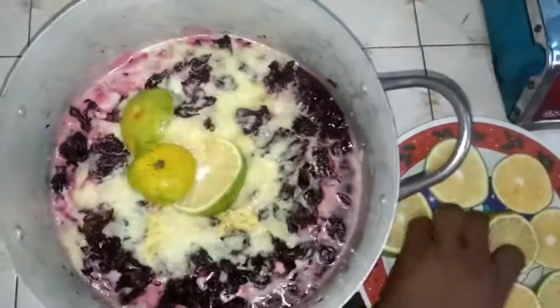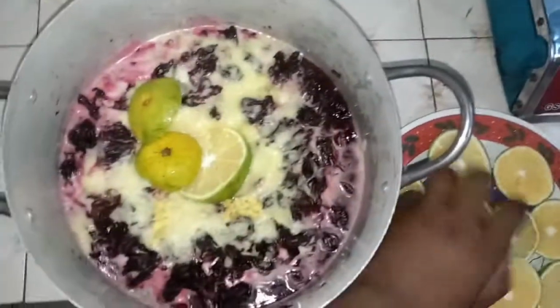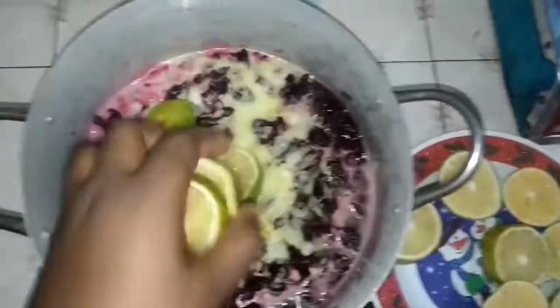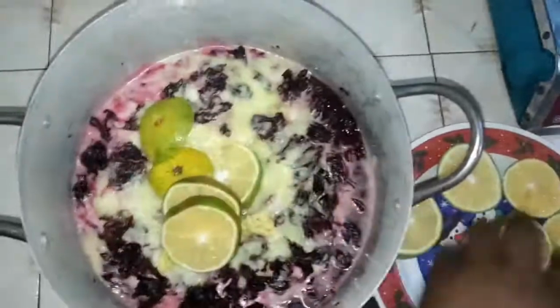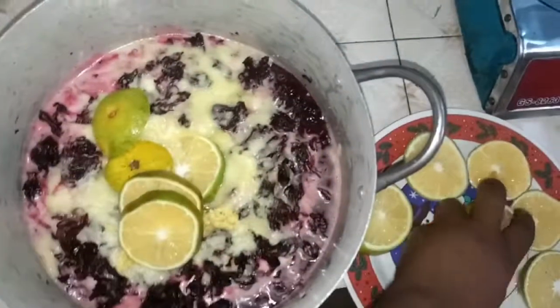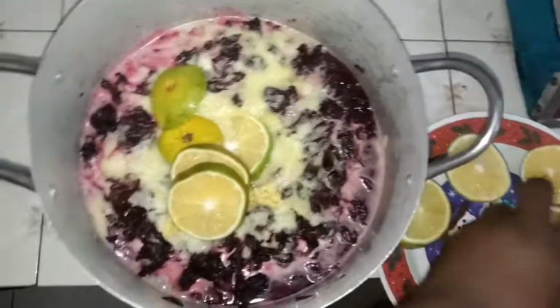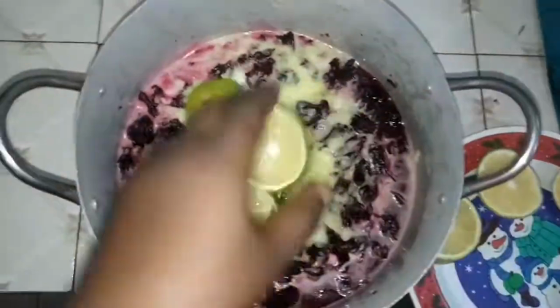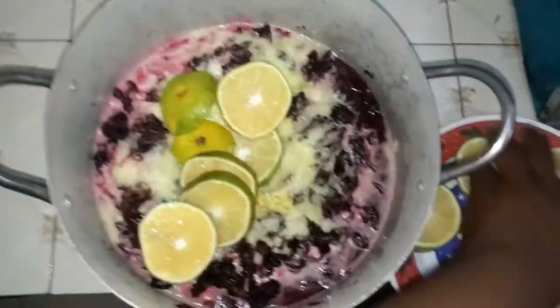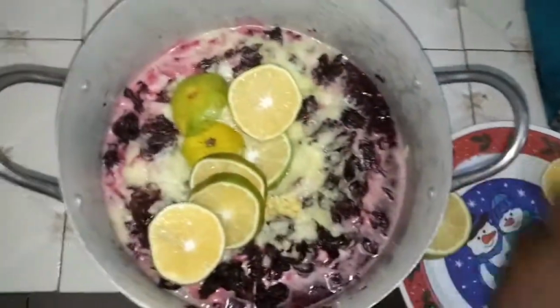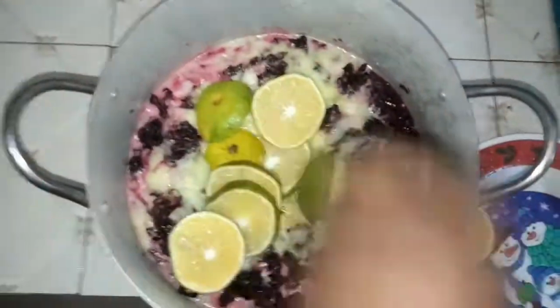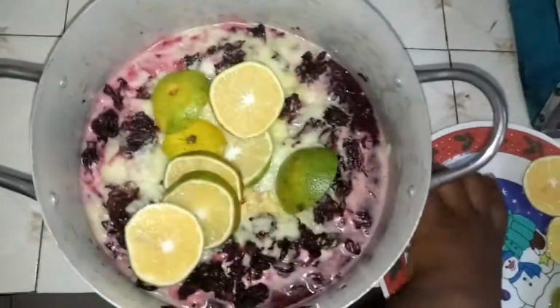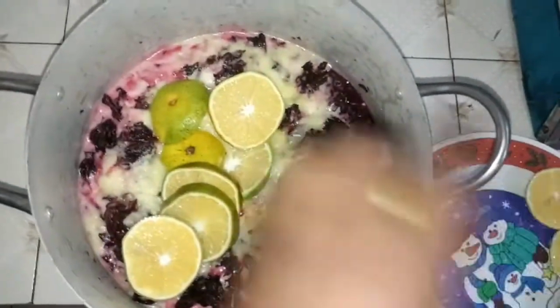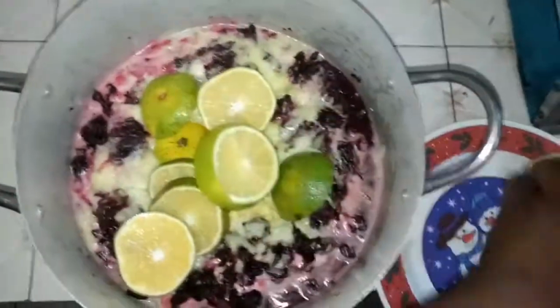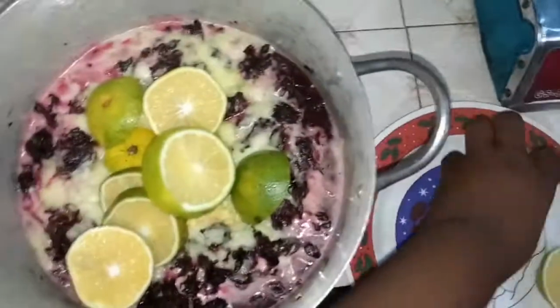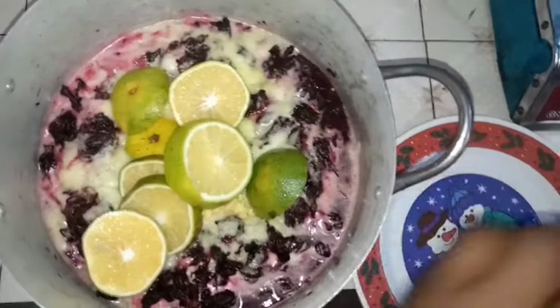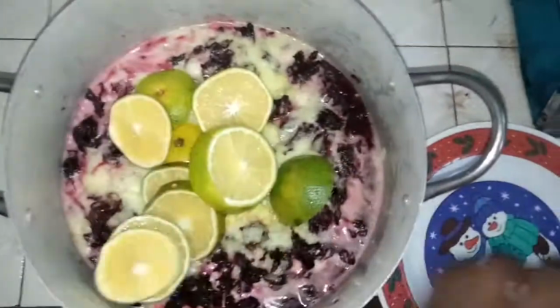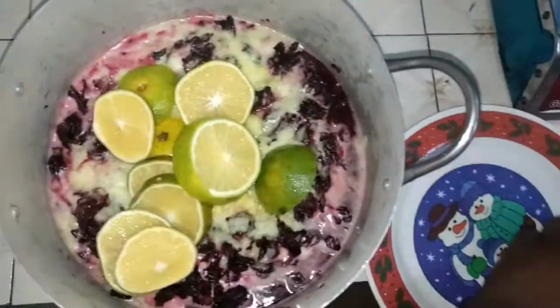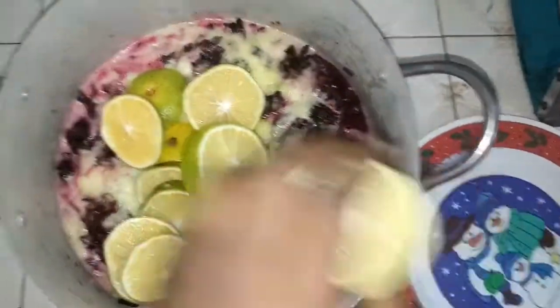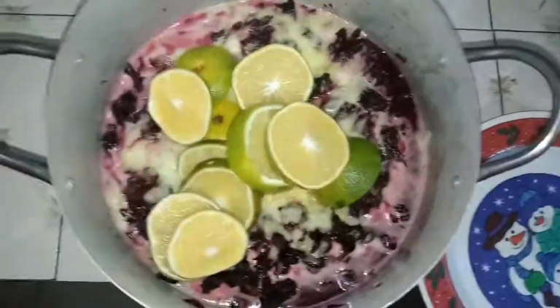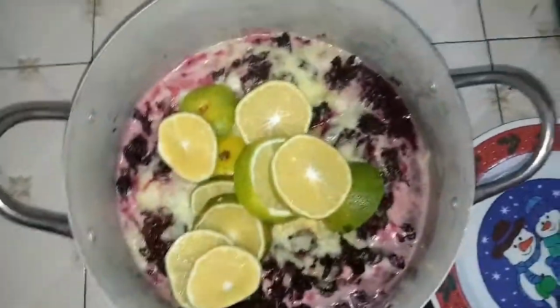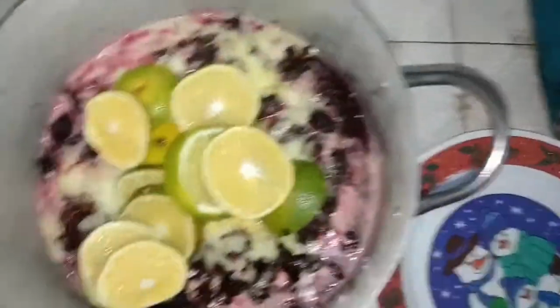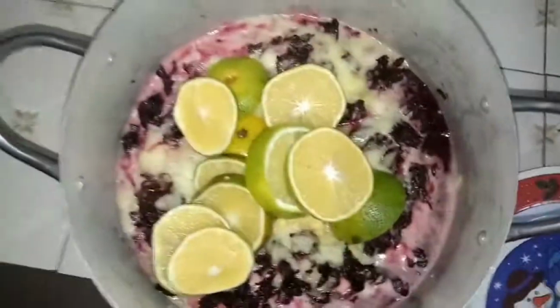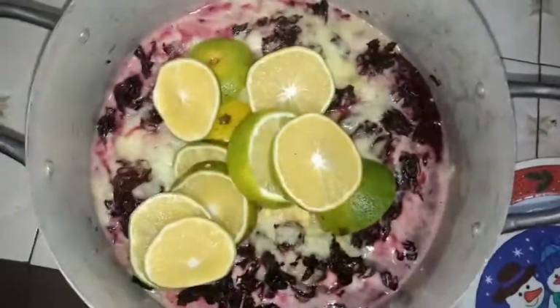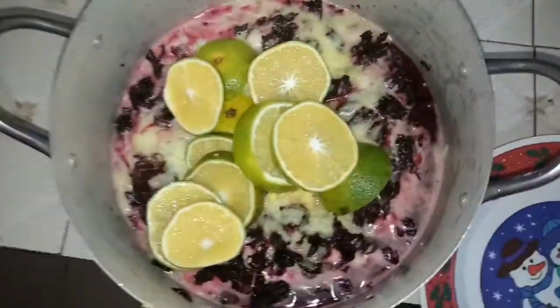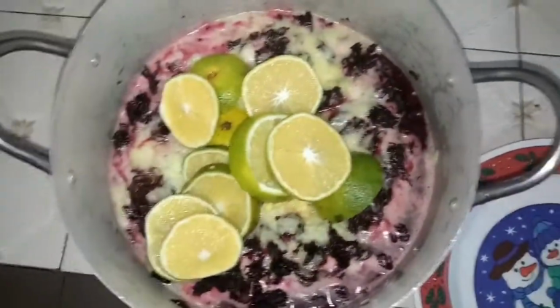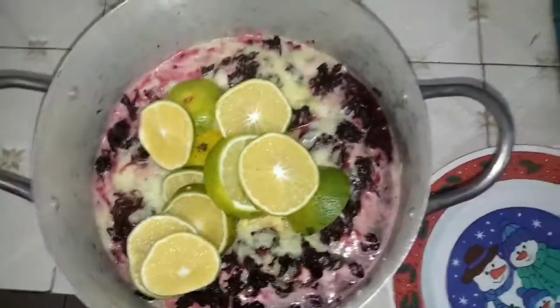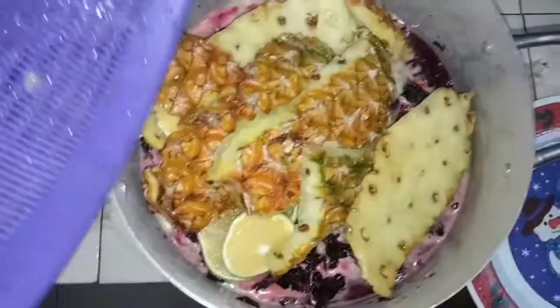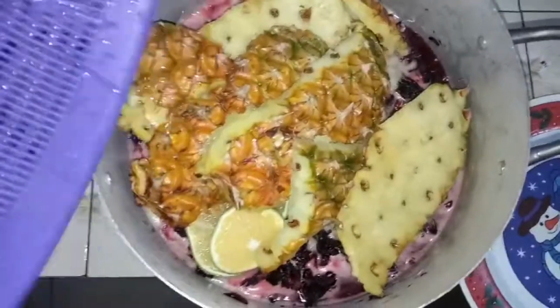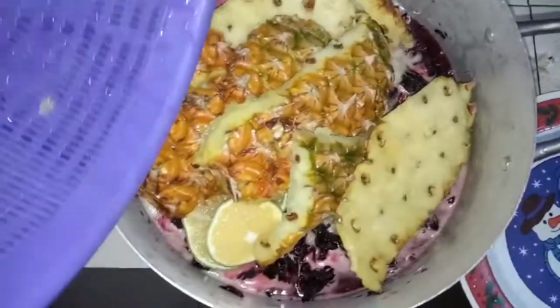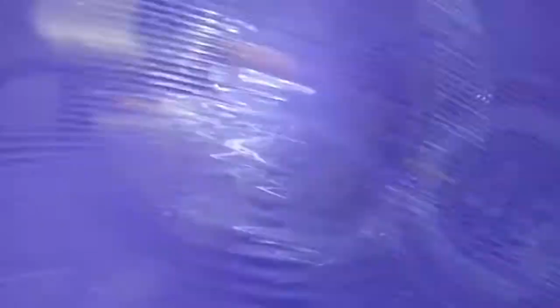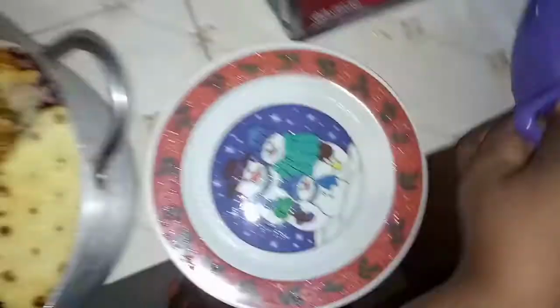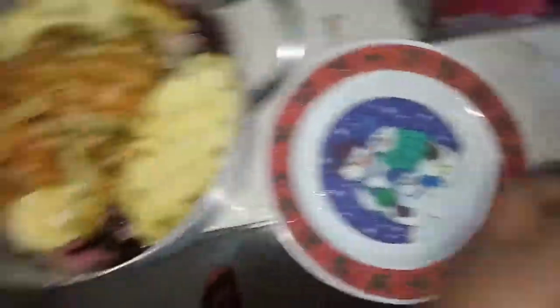Then put in your oranges. Make sure you have washed your oranges and cut them — cut them this way or any way you want. Put them inside, then also put in the pineapple peels.